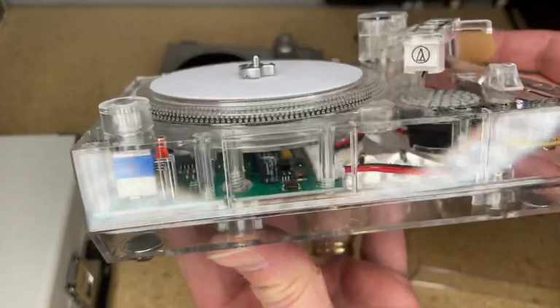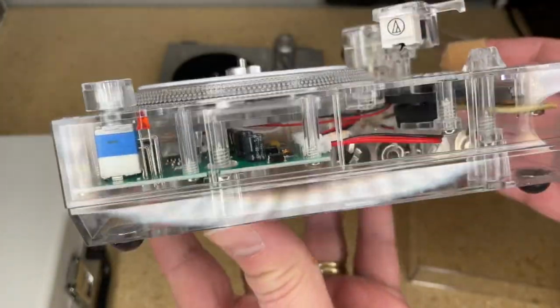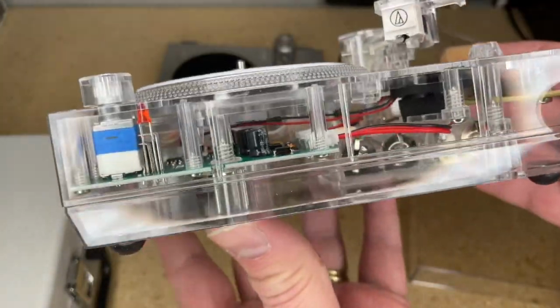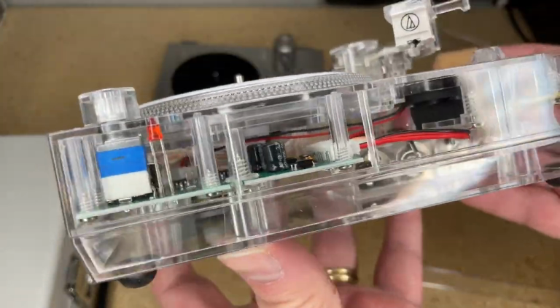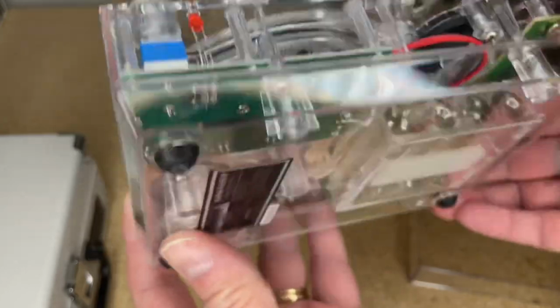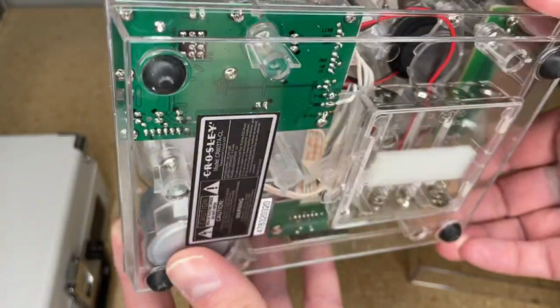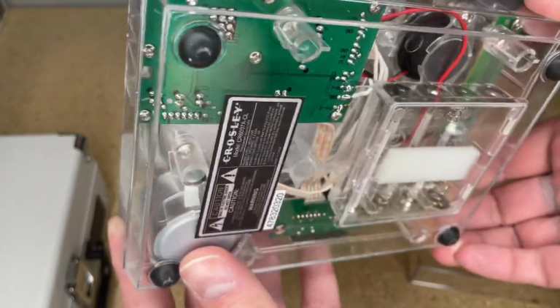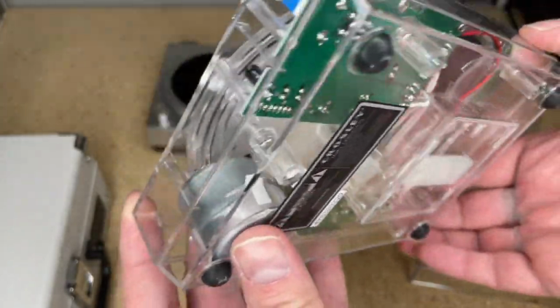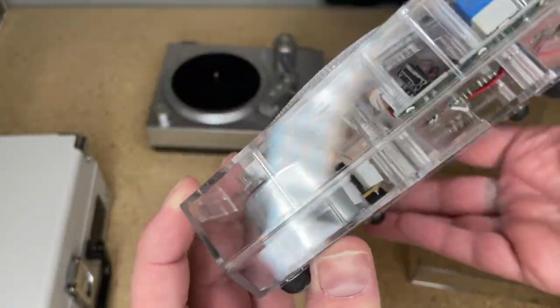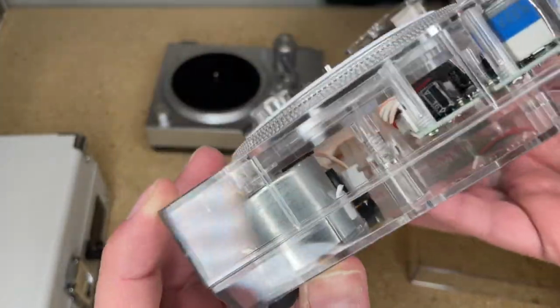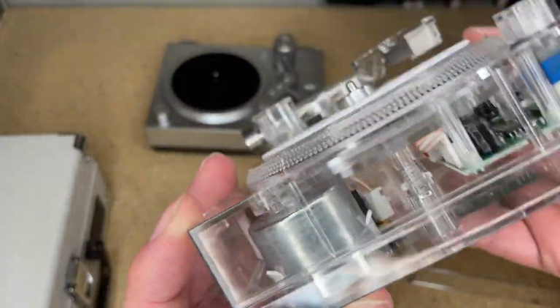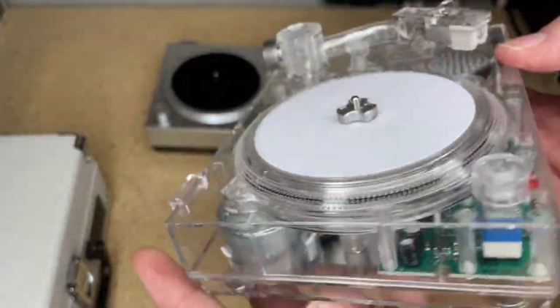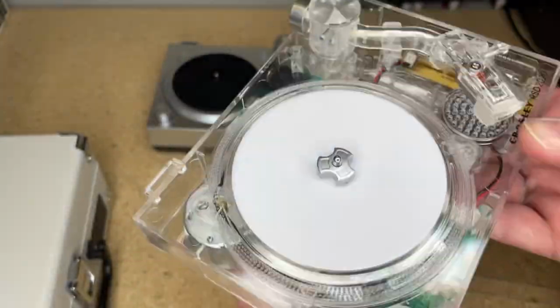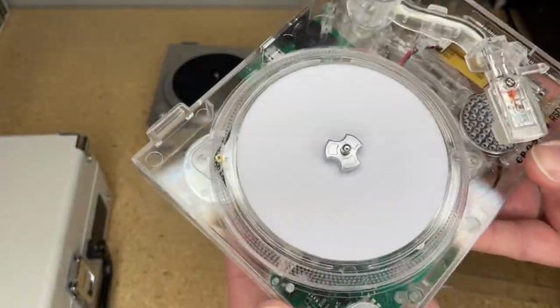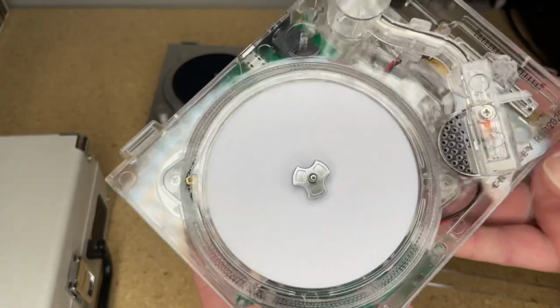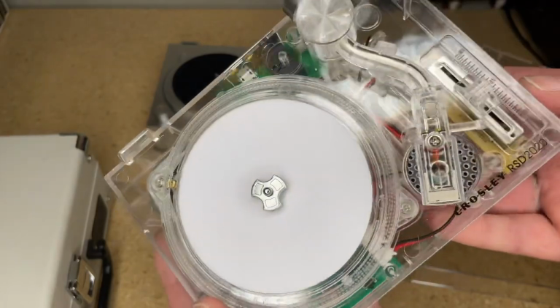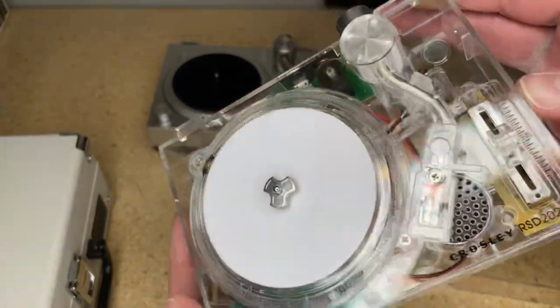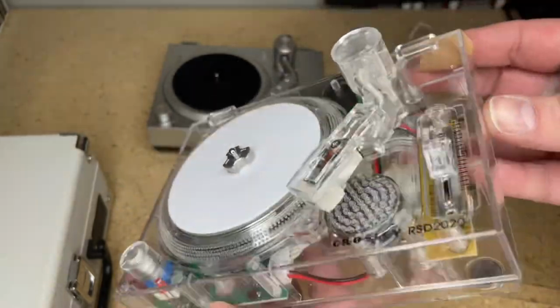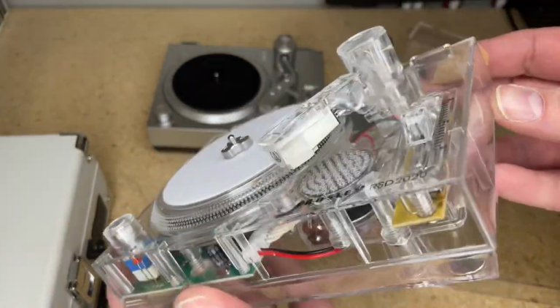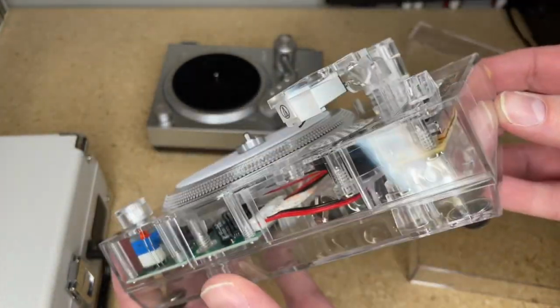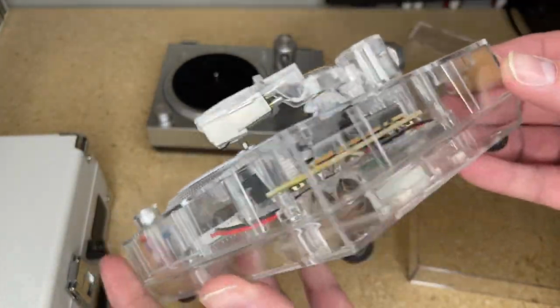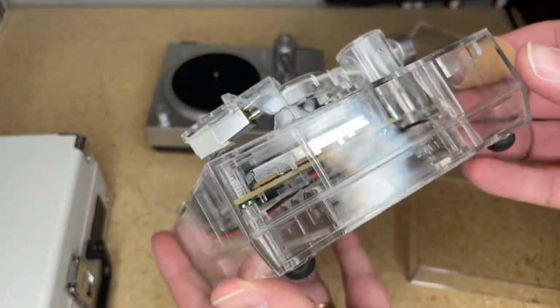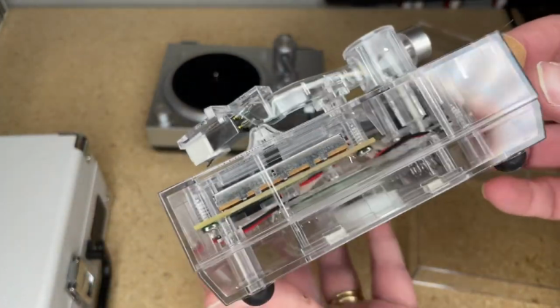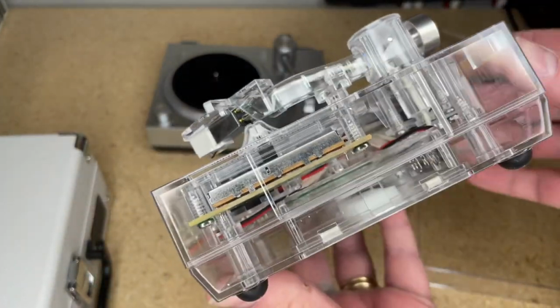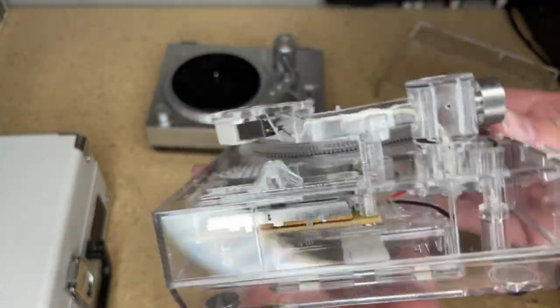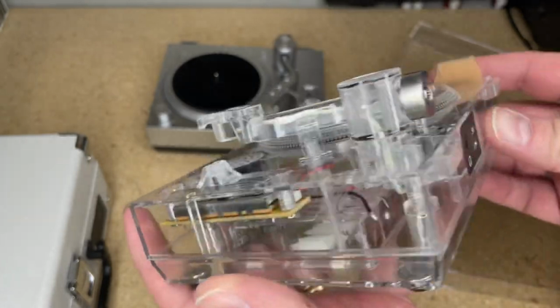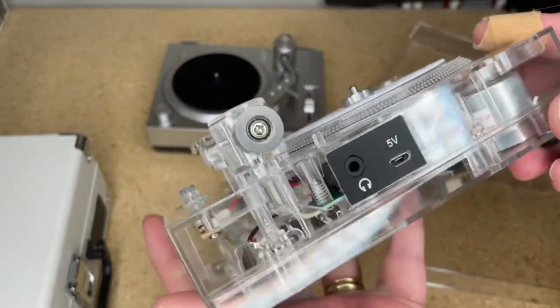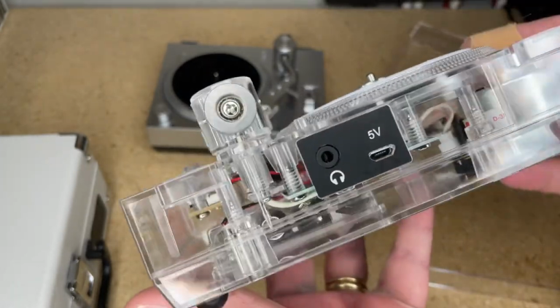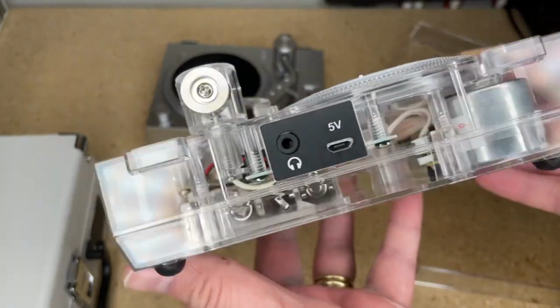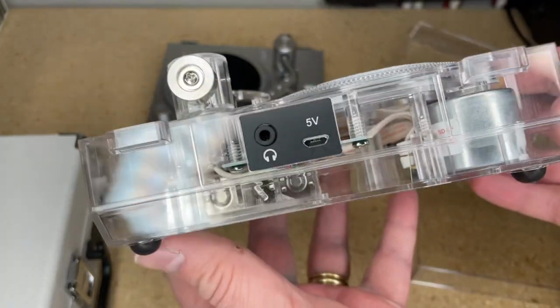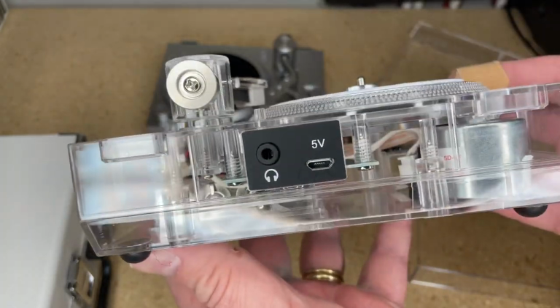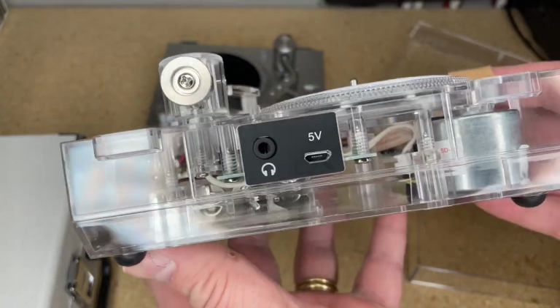And my favorite, which is clearly inspired by the RSD3, the RSD 2020 - which is clear, and clear is cool. Tell me that is not cool - if you say it's not, you're wrong. If you haven't seen our previous videos on three inch records, it's an interesting format, it really really is.